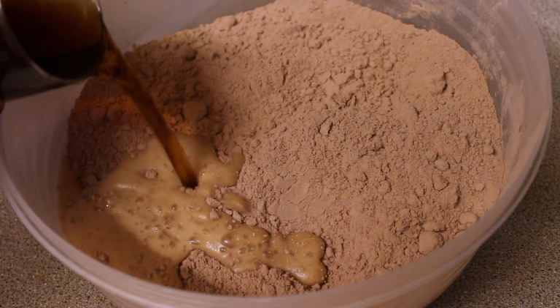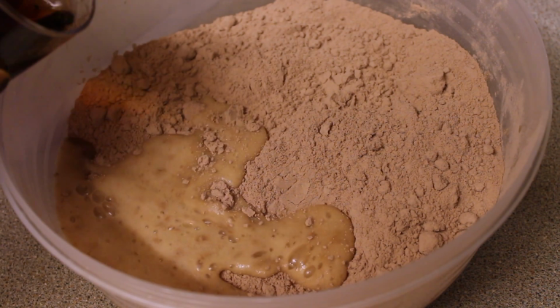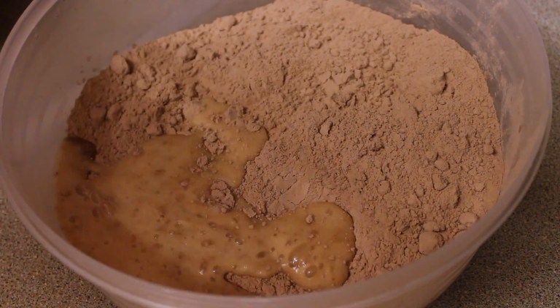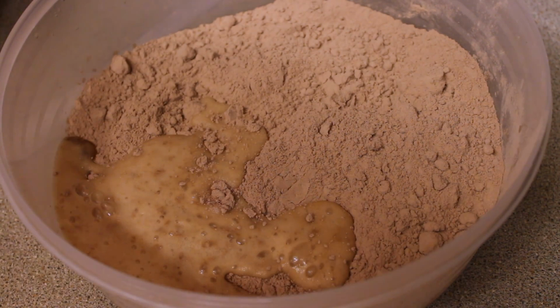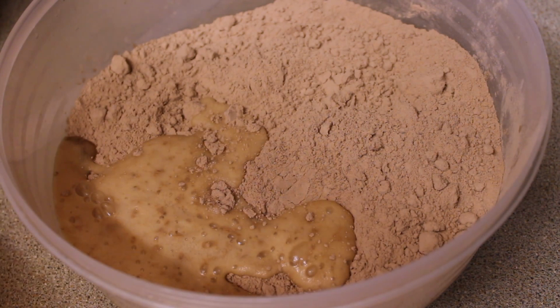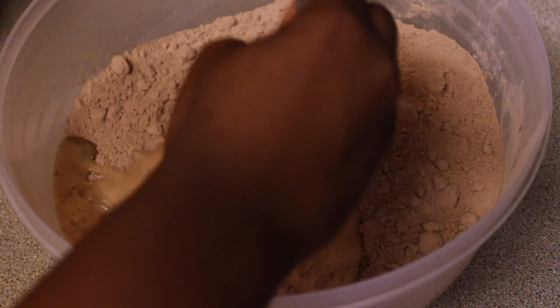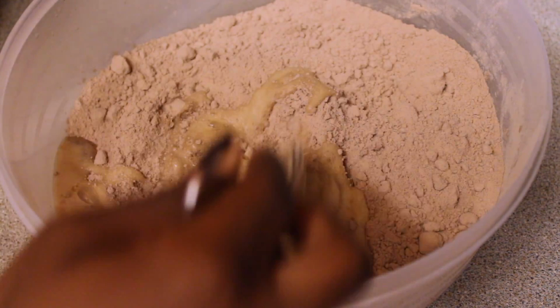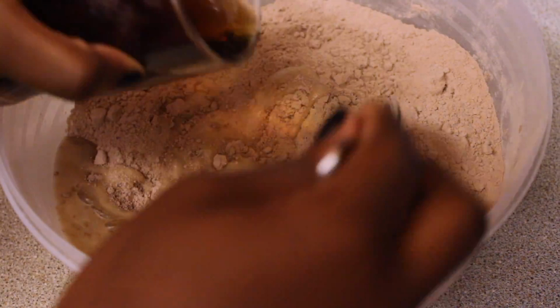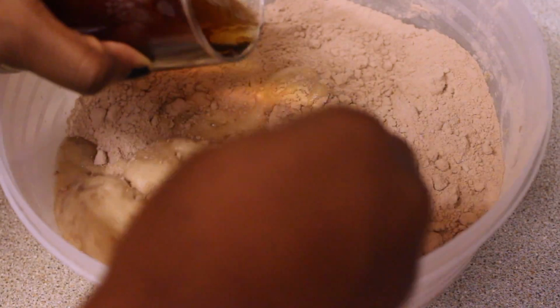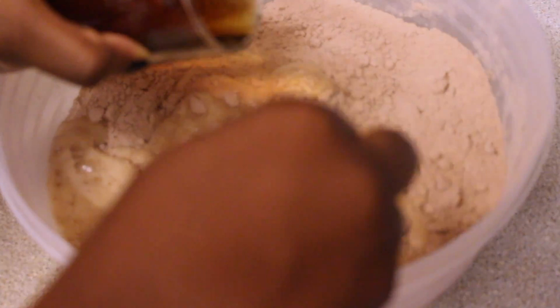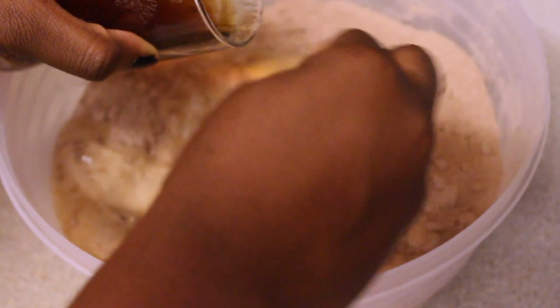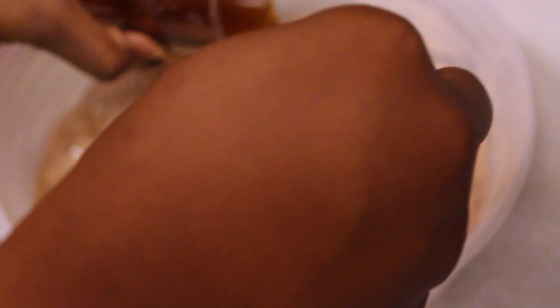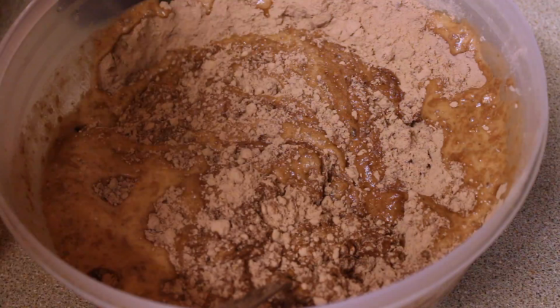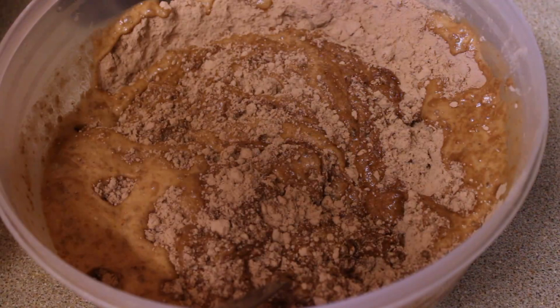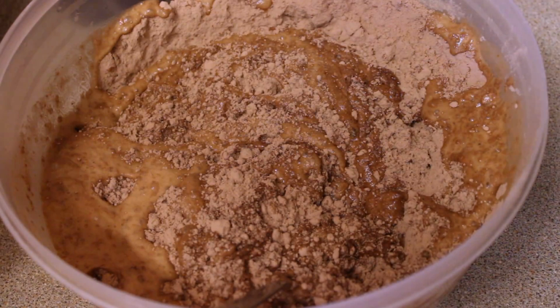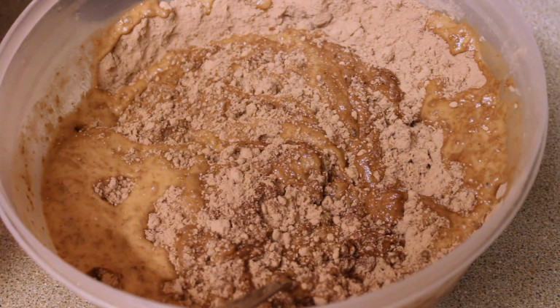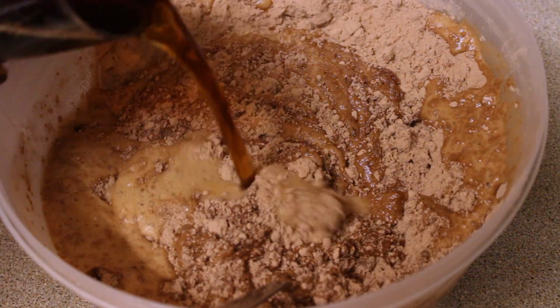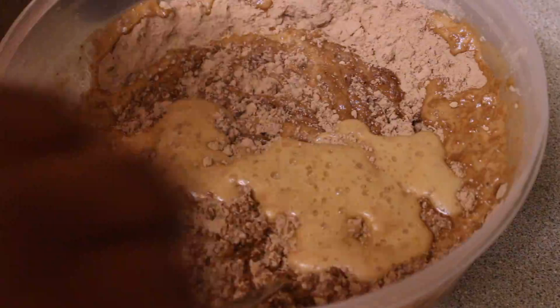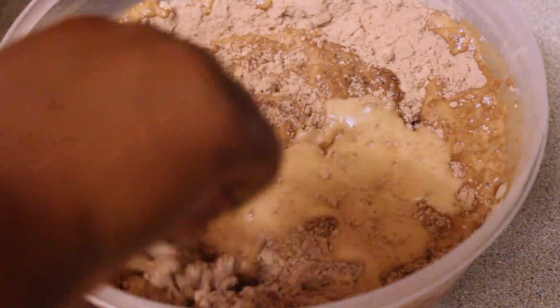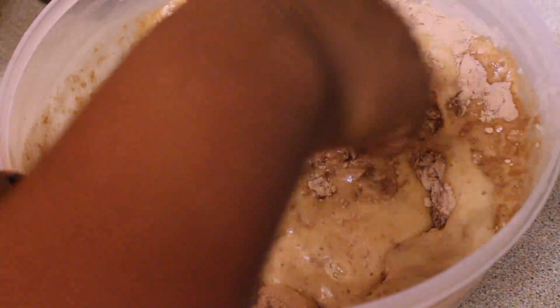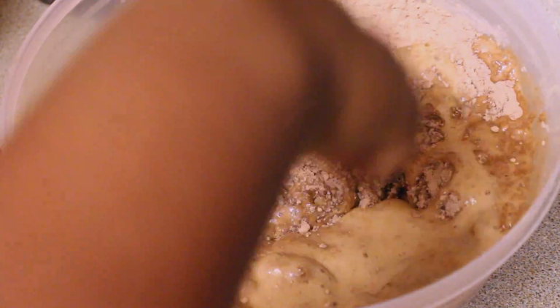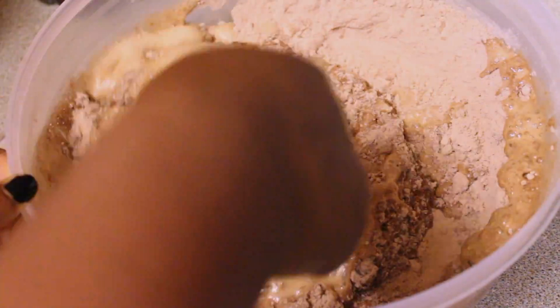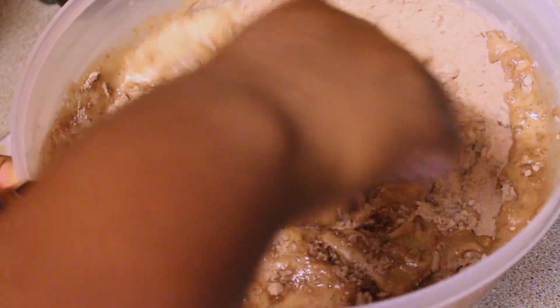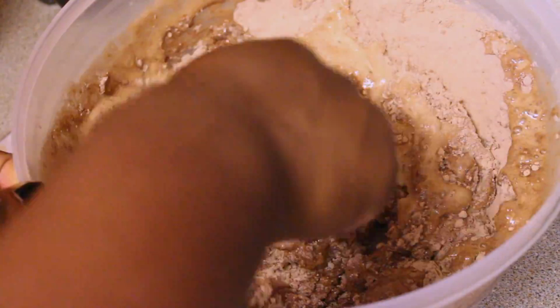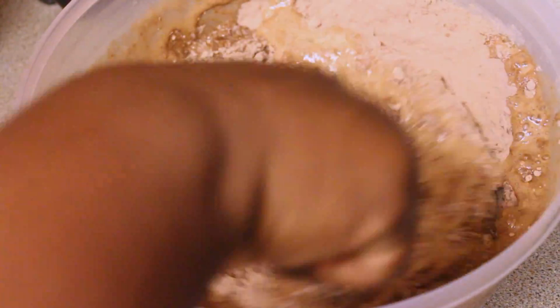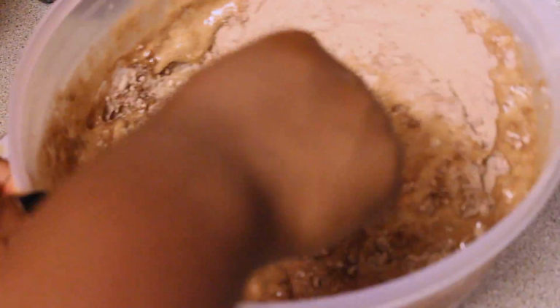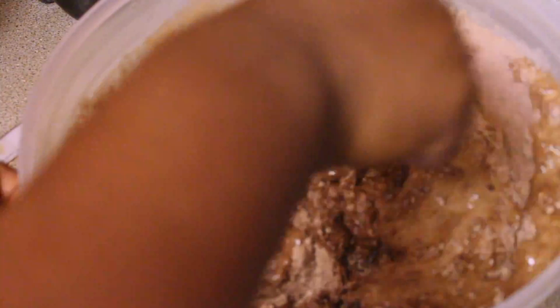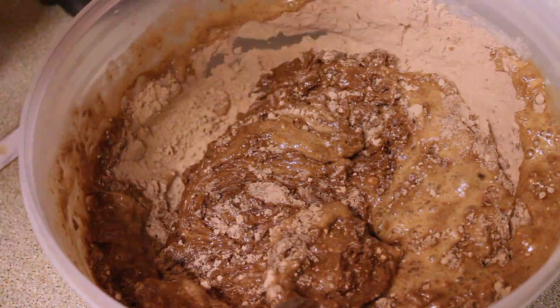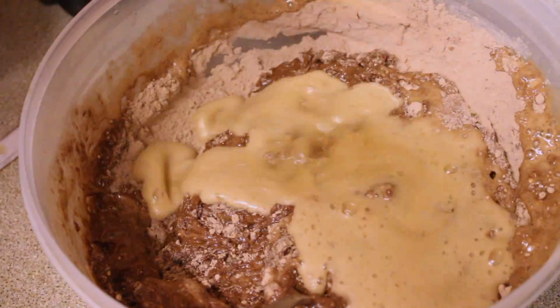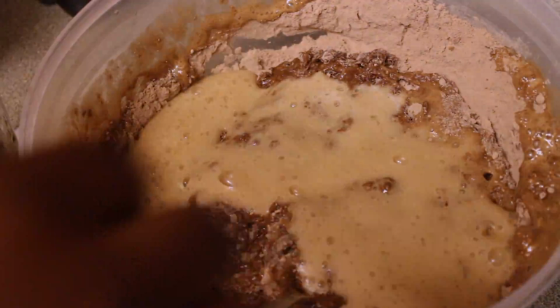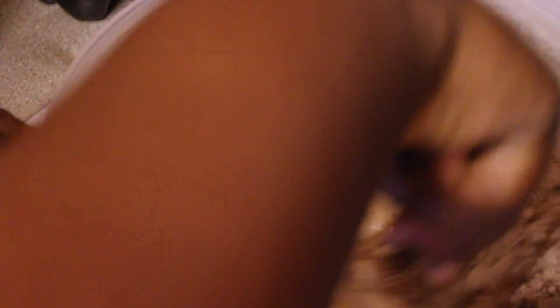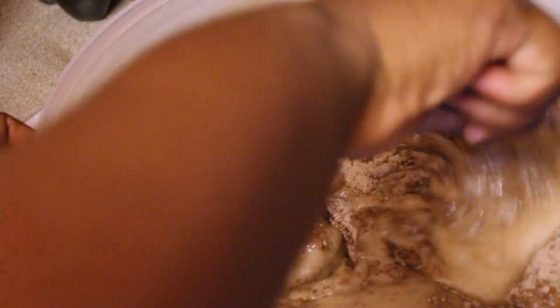So you just pour and then stir. Pour and stir. Pour as much as you need as you go along. You'll see once it gets to a point where everything's covered — no more flour in sight — and everything's mixed in well.